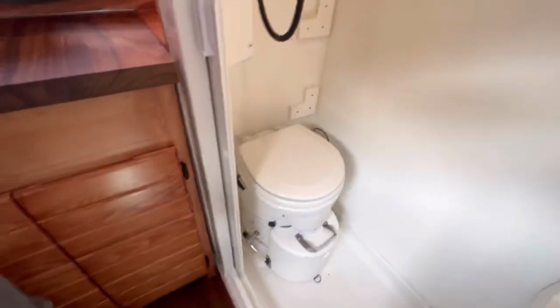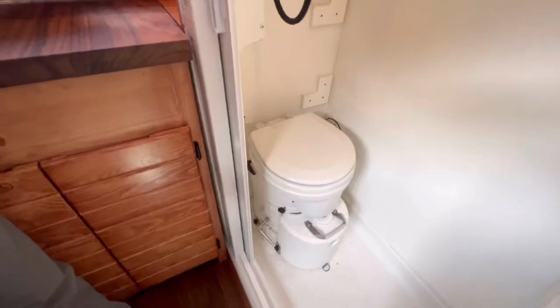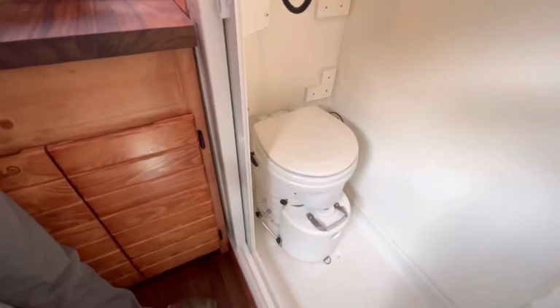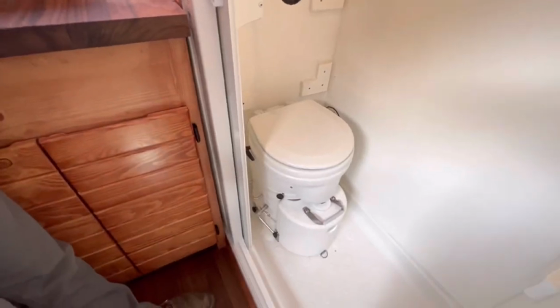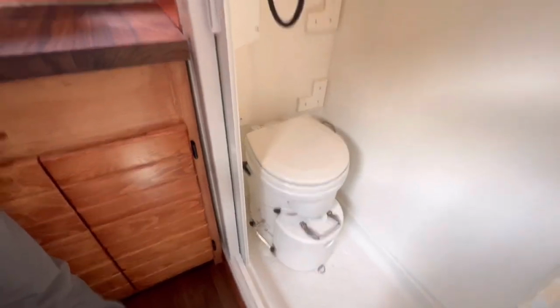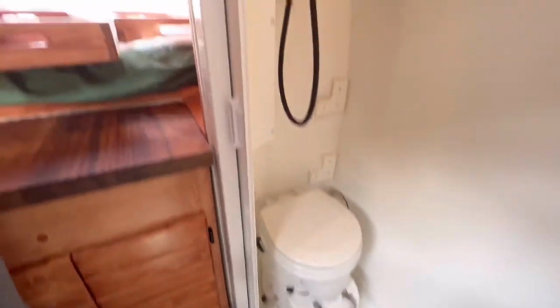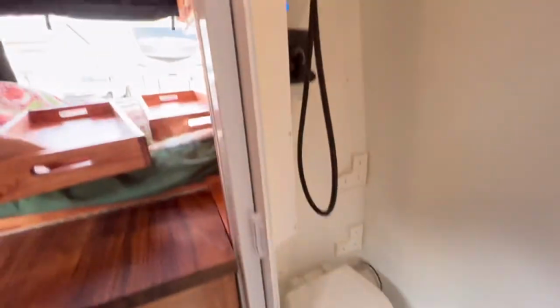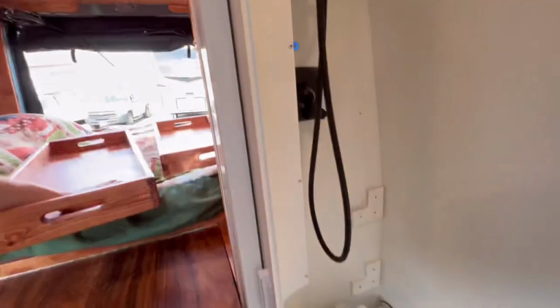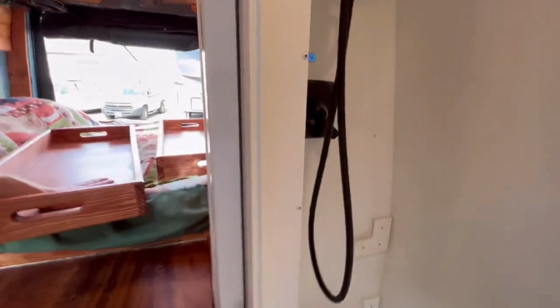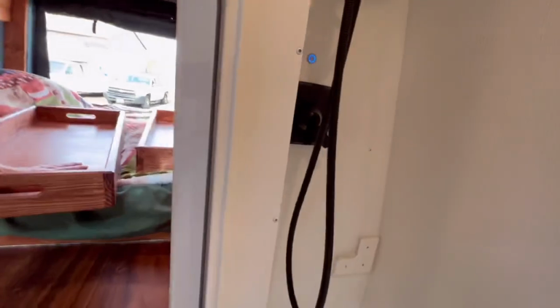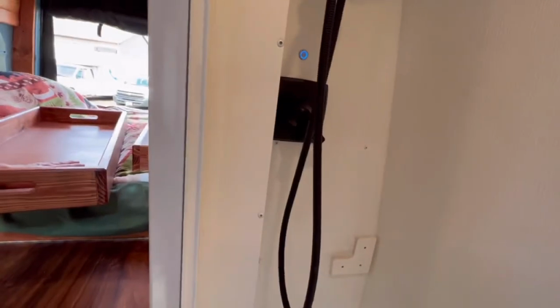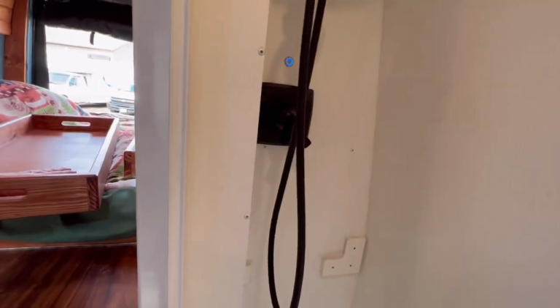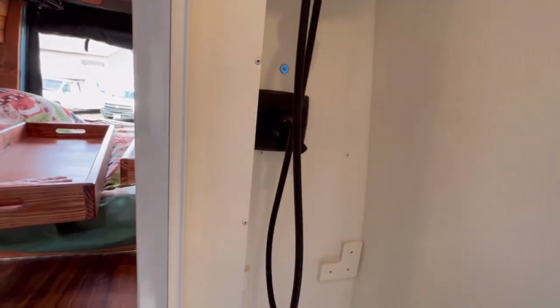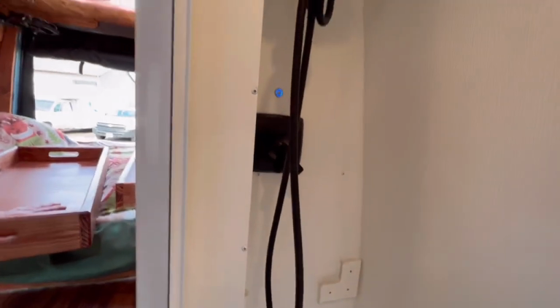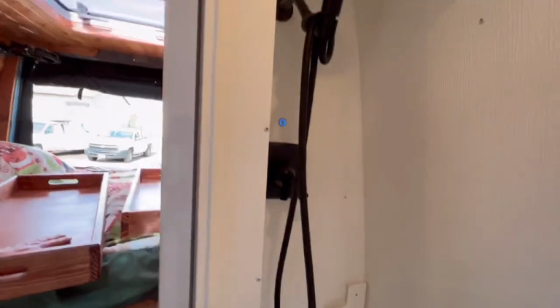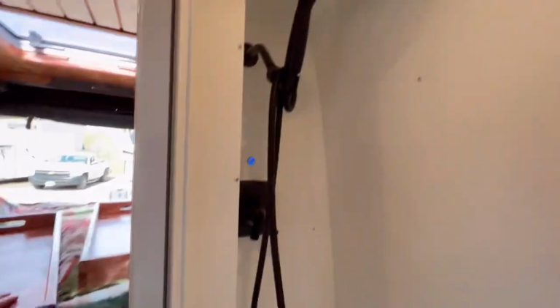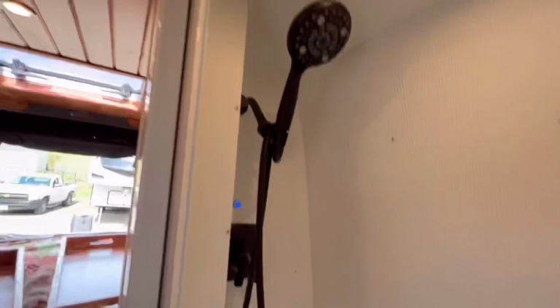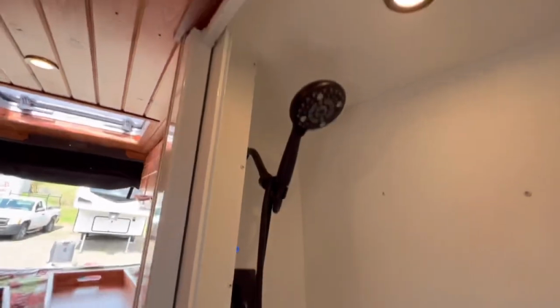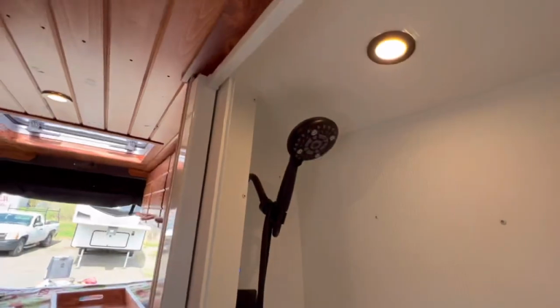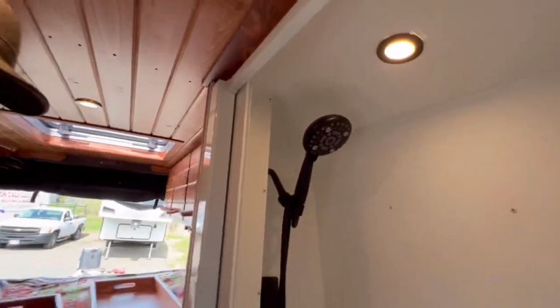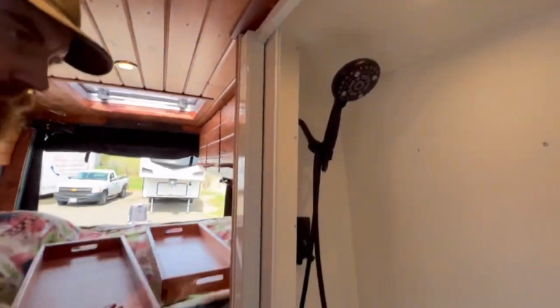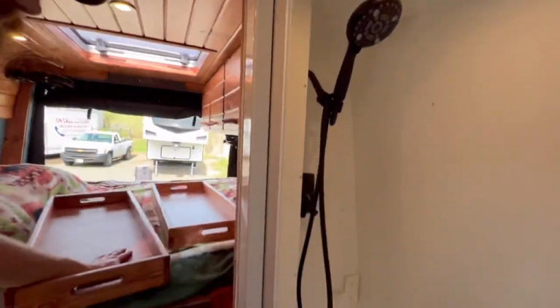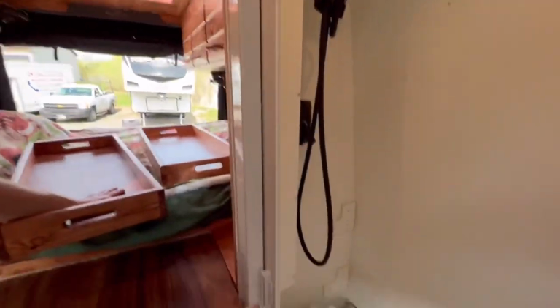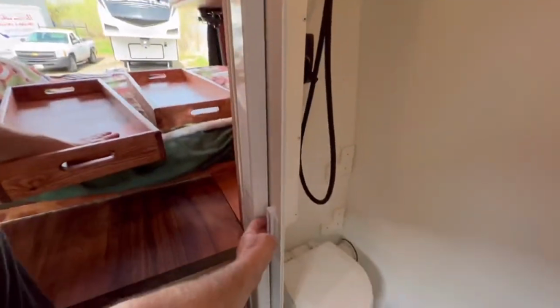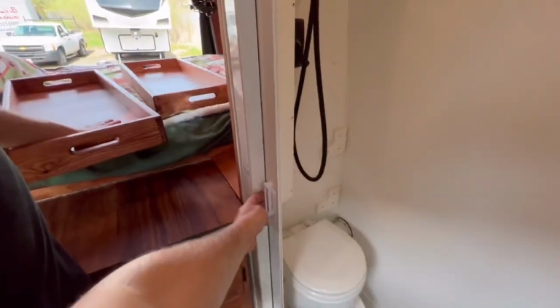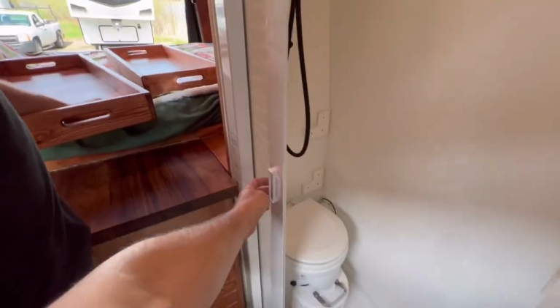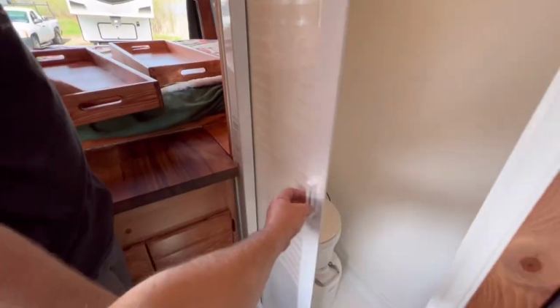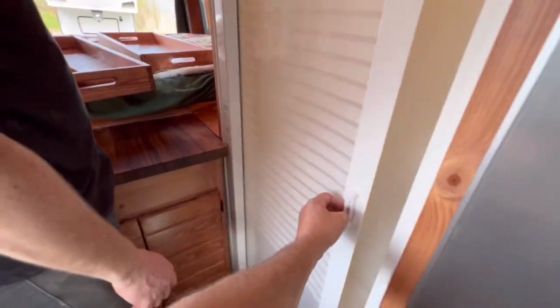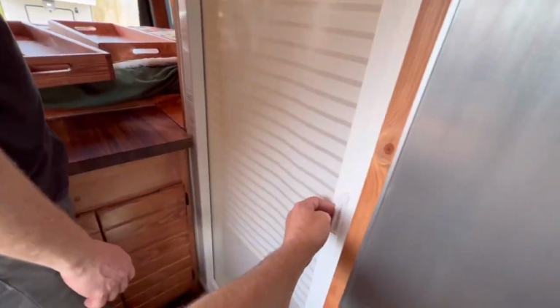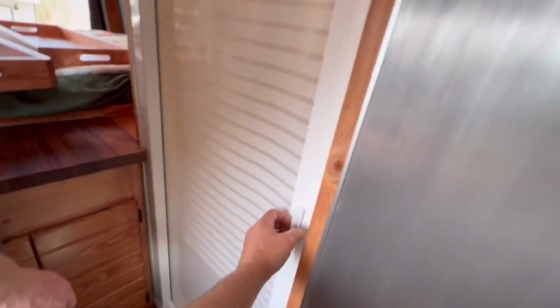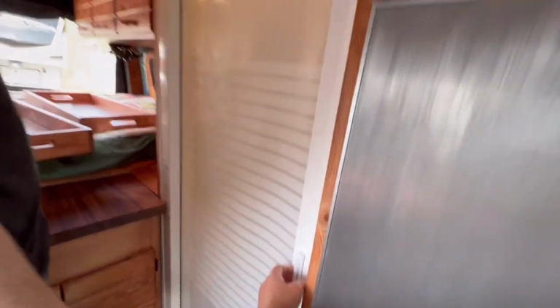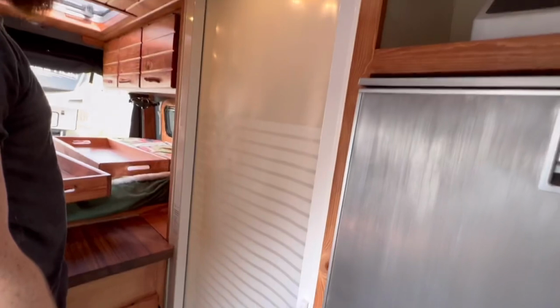He's got an Airhead toilet in here and a shower with hot and cold water. There's a shower light in there. We've also got a Nautilus retractable shower door in there.